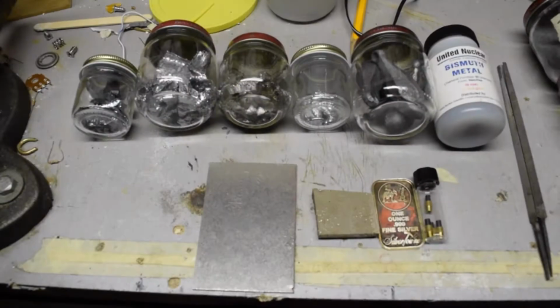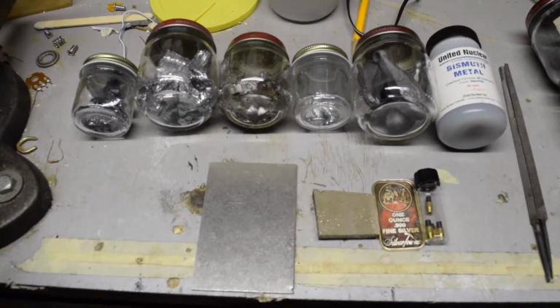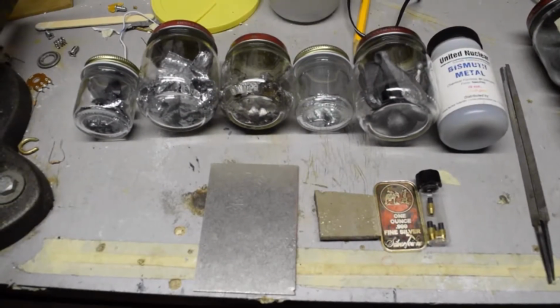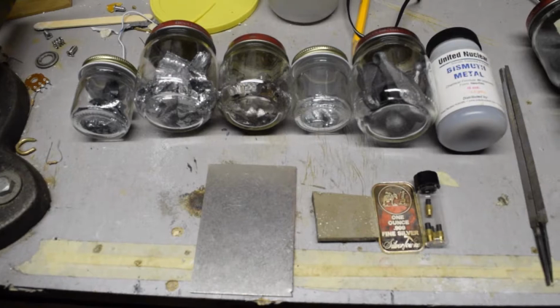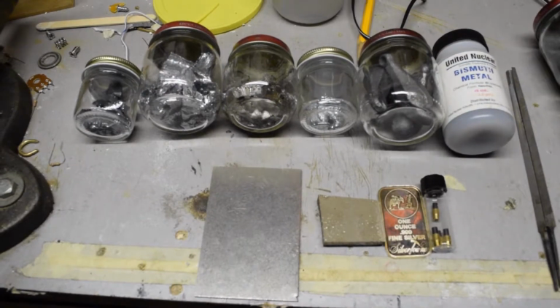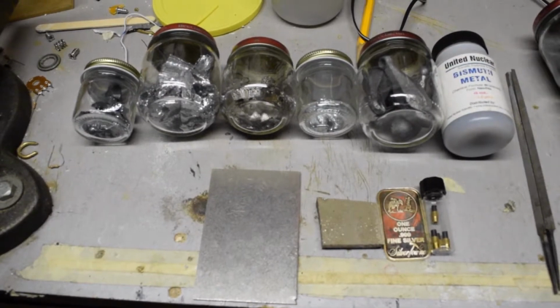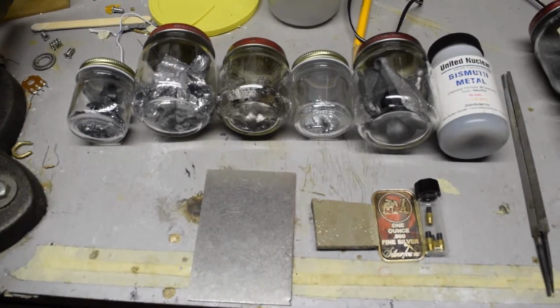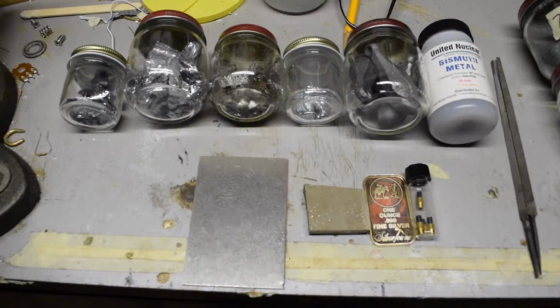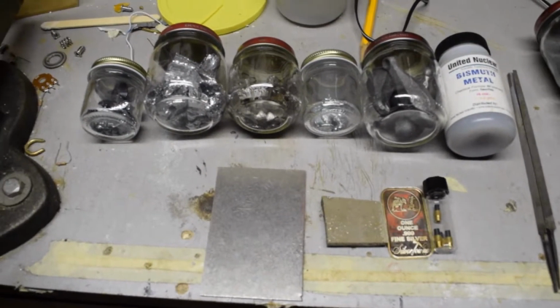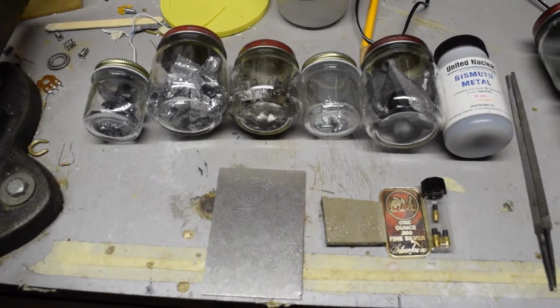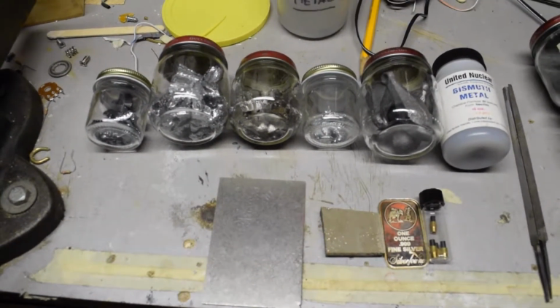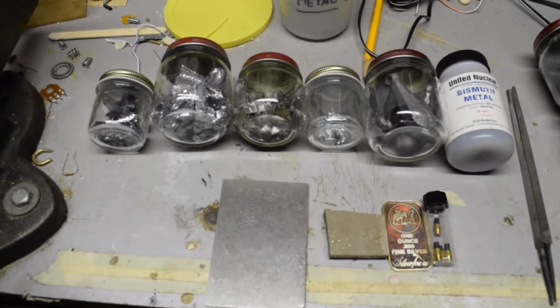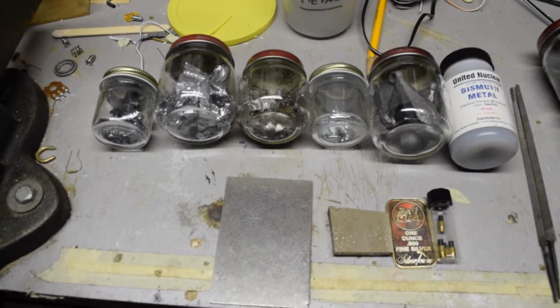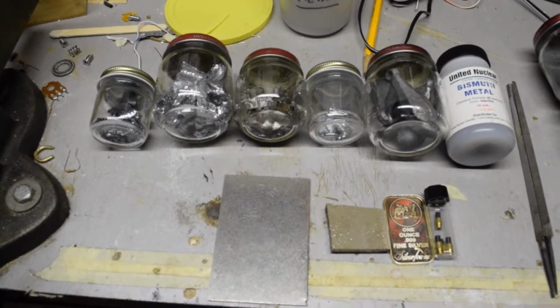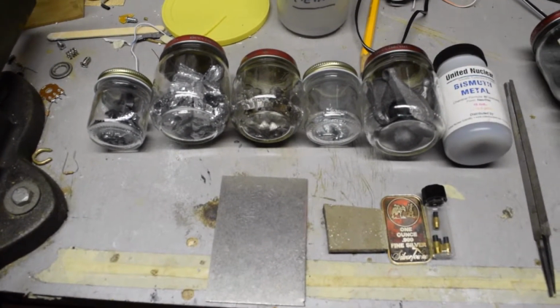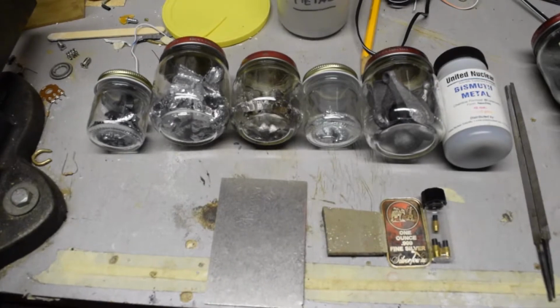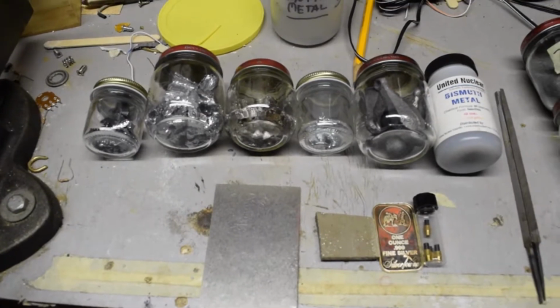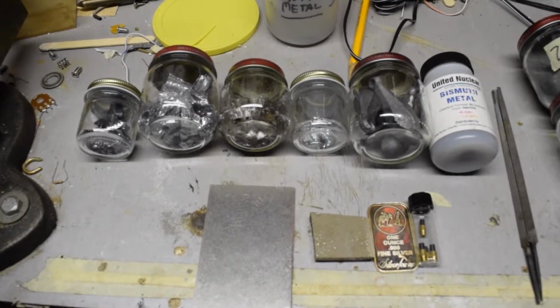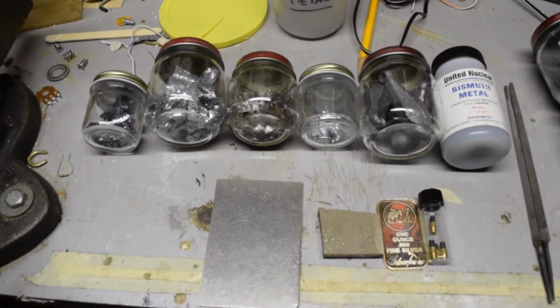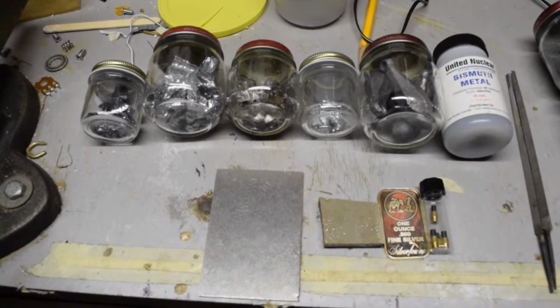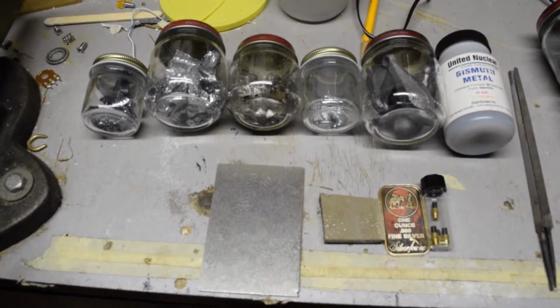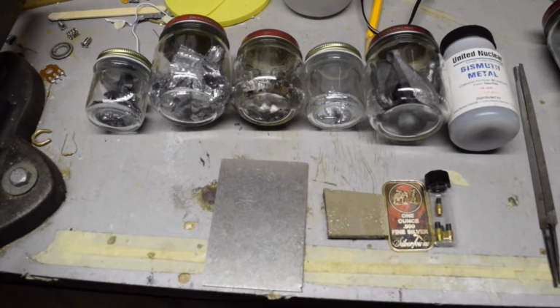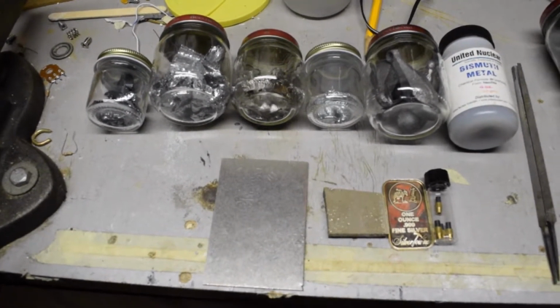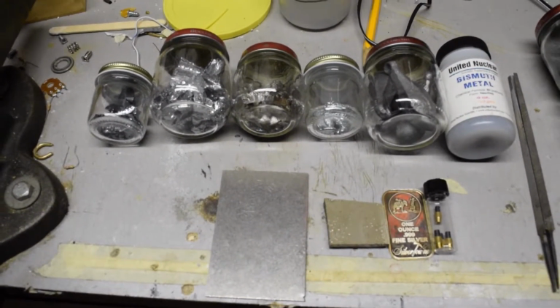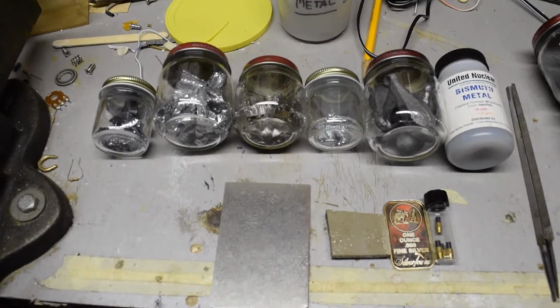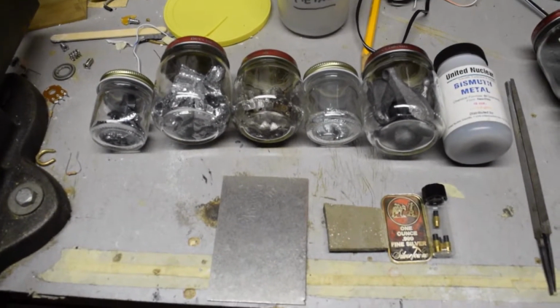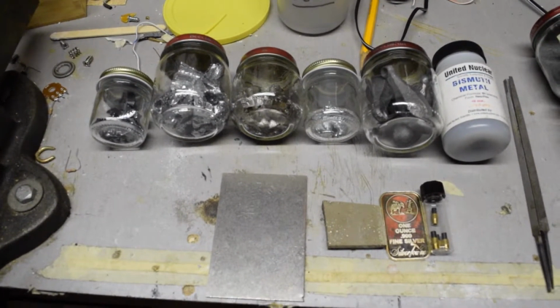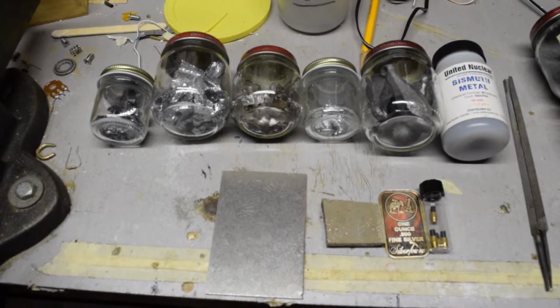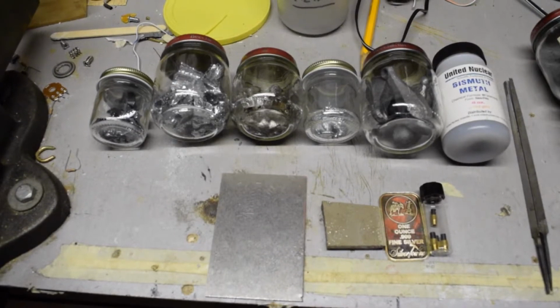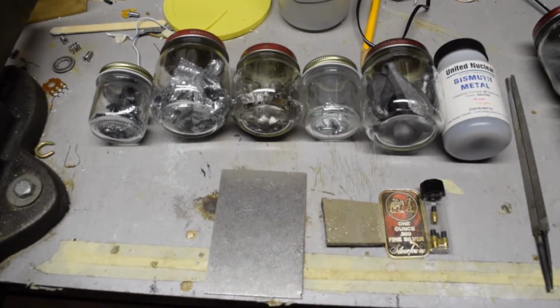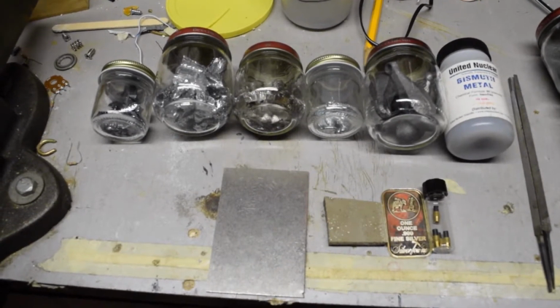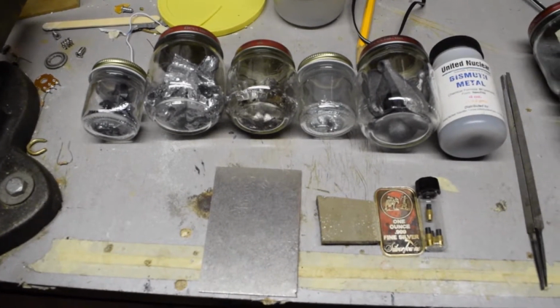Hello. In this video, I'm going to be doing flame and flammability tests of different metal powders. These tests are going to show how the metal reacts to fire, if it sparks, if it burns, if it's non-responsive.